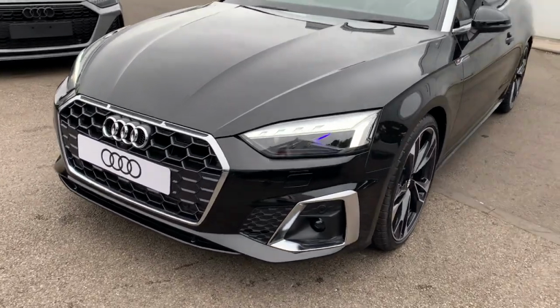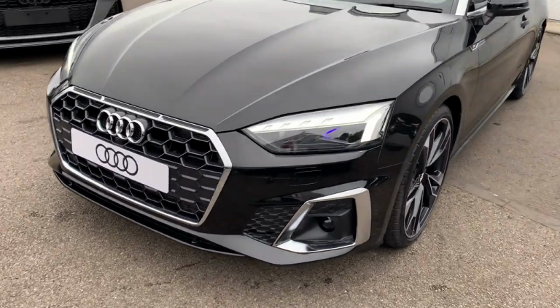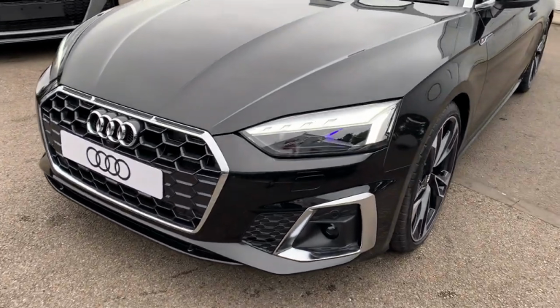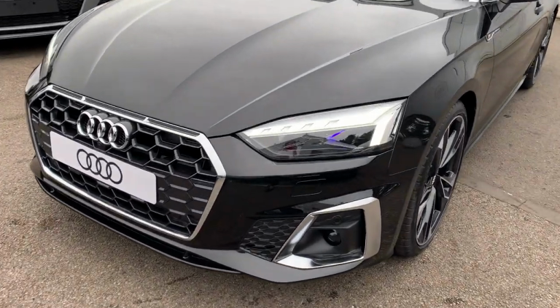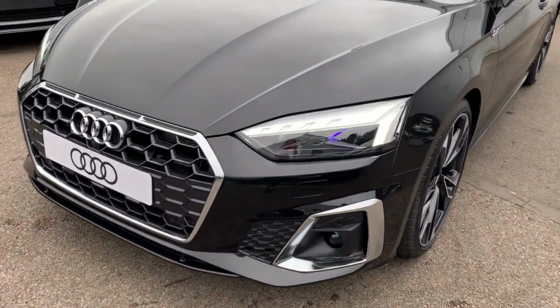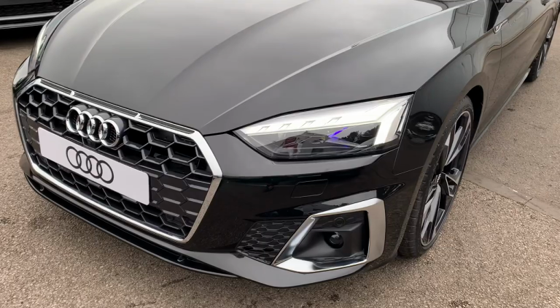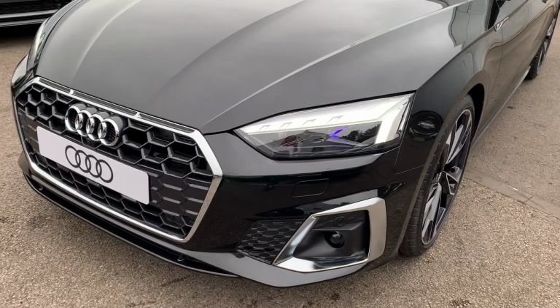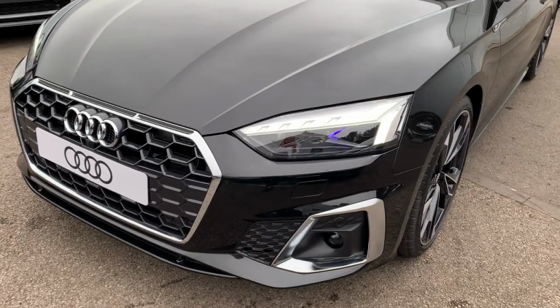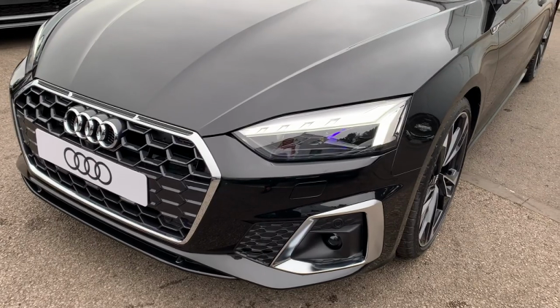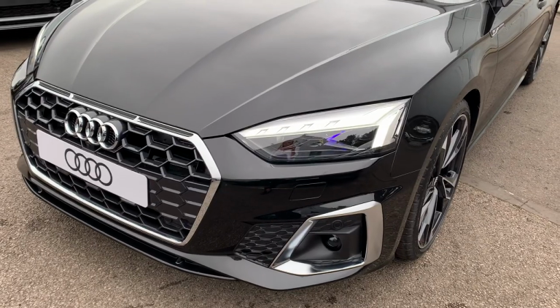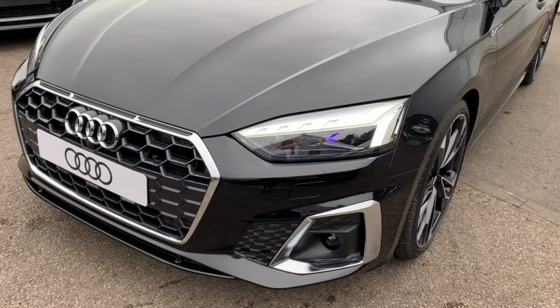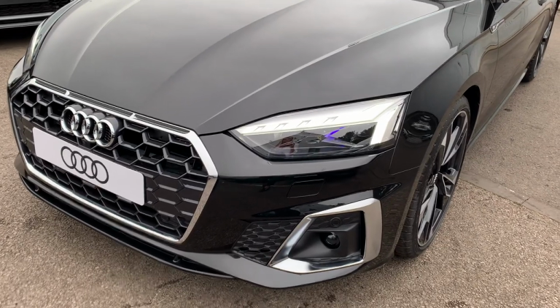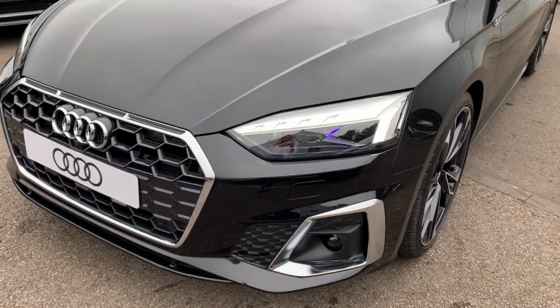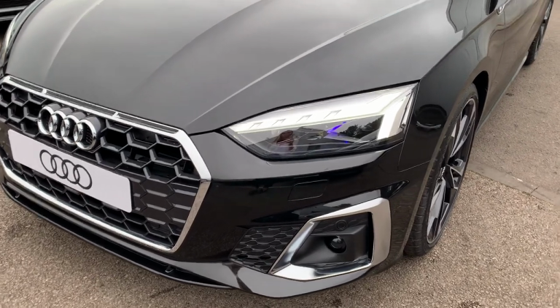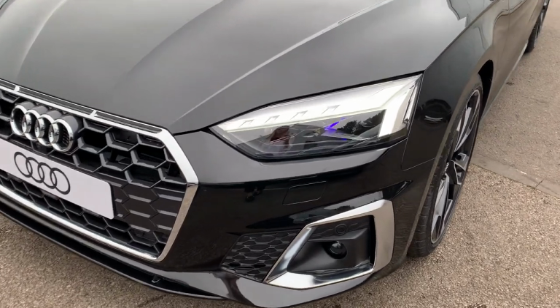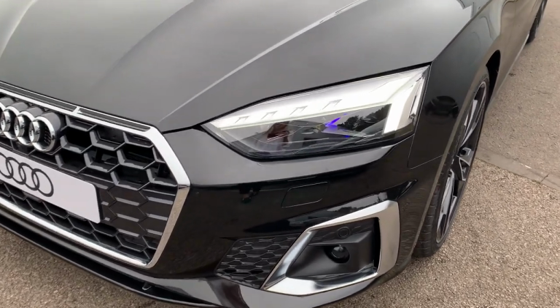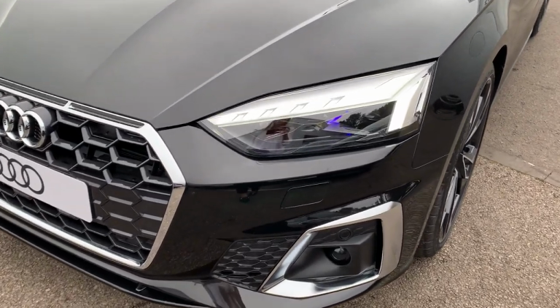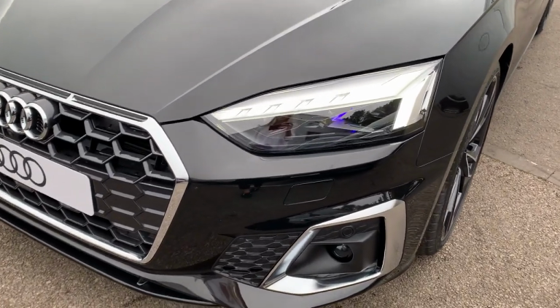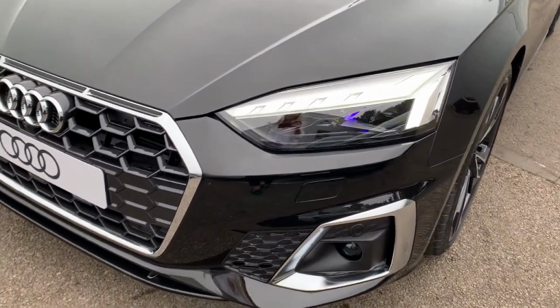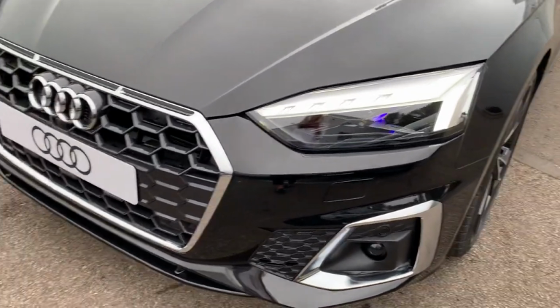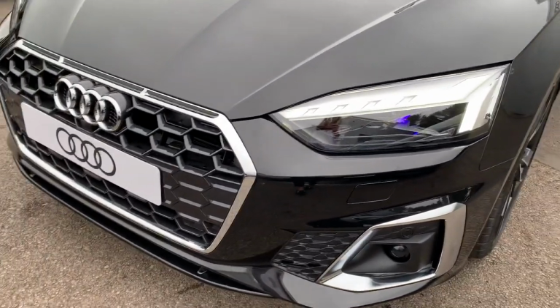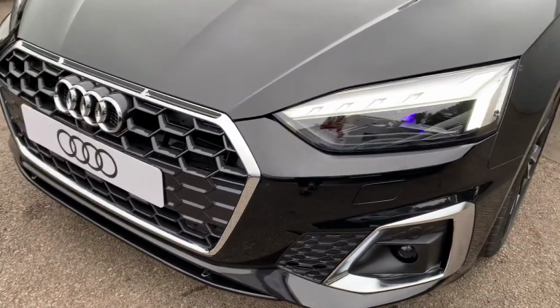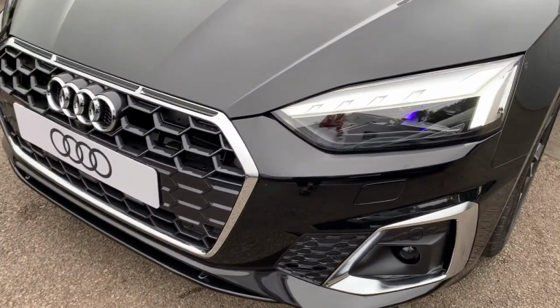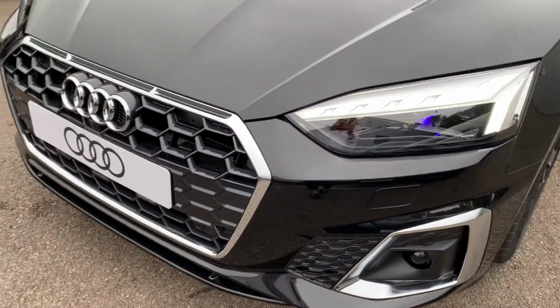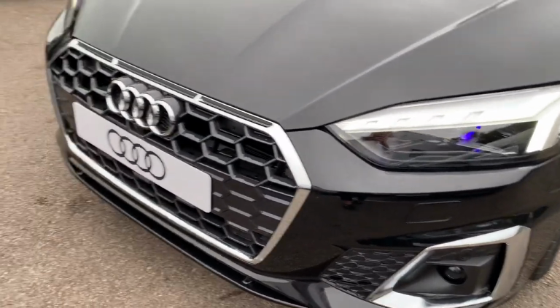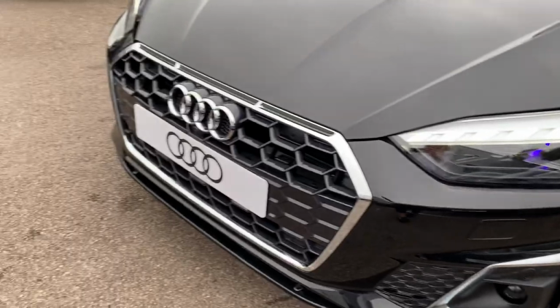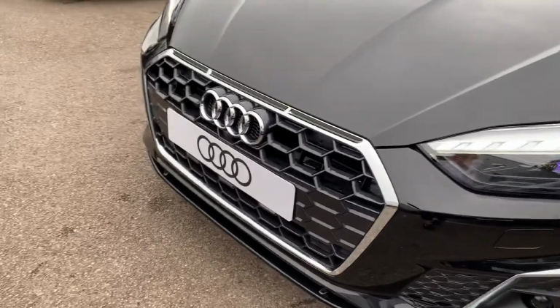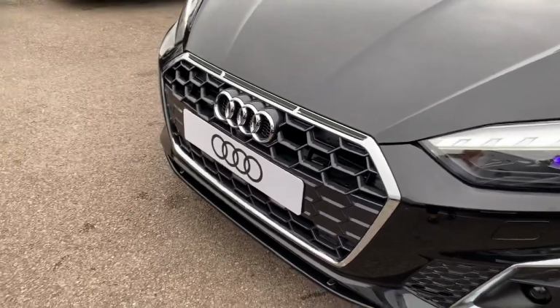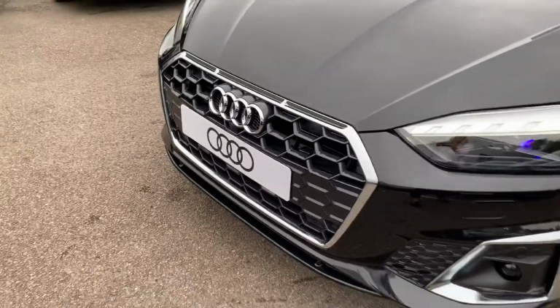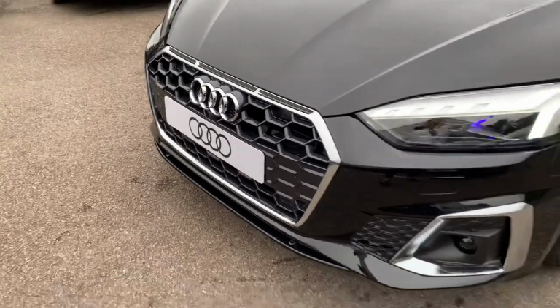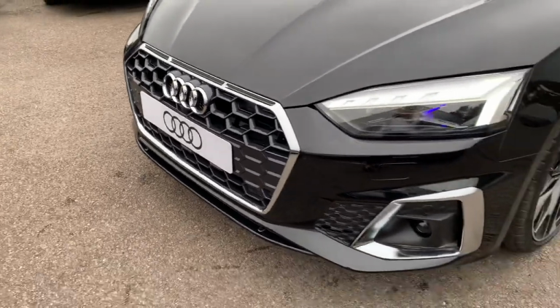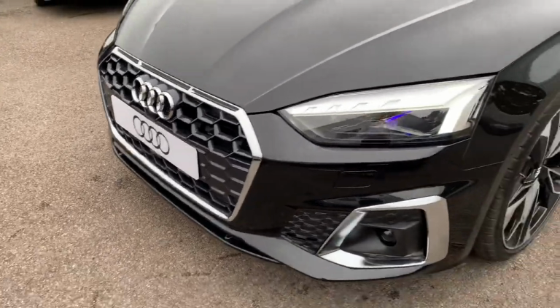The car has the HD Matrix LED headlights with Audi laser light technology, front headlight wash jets and the front parking camera.